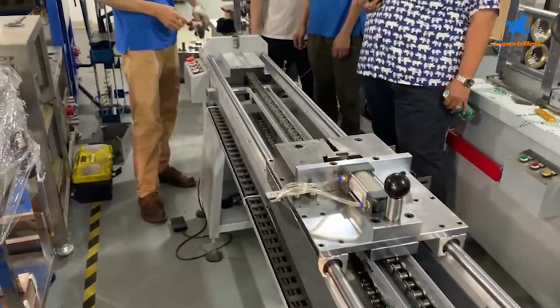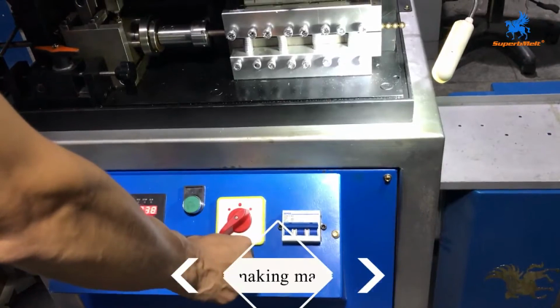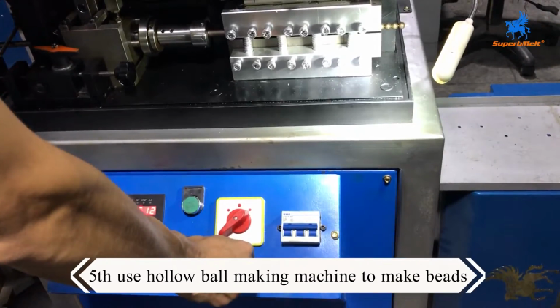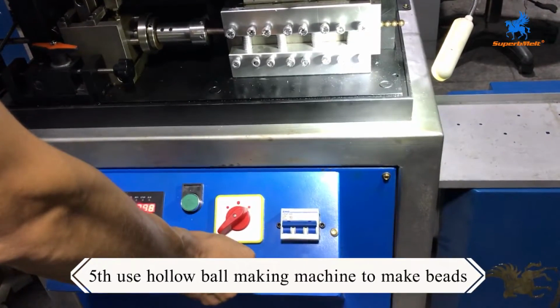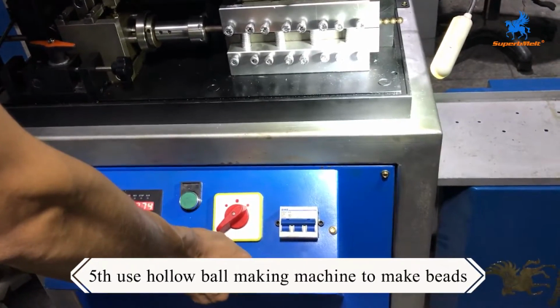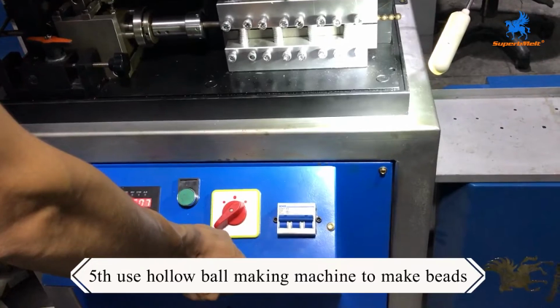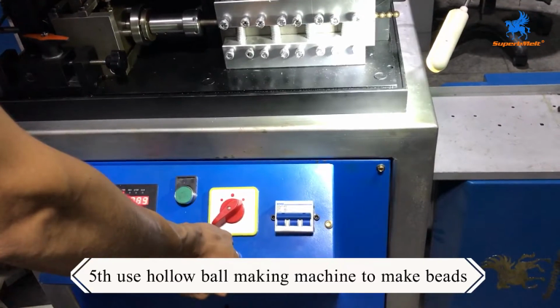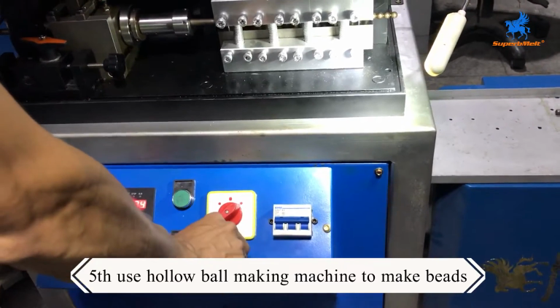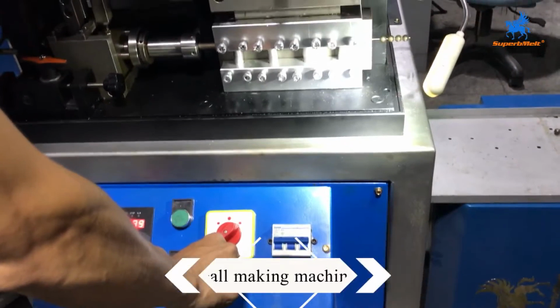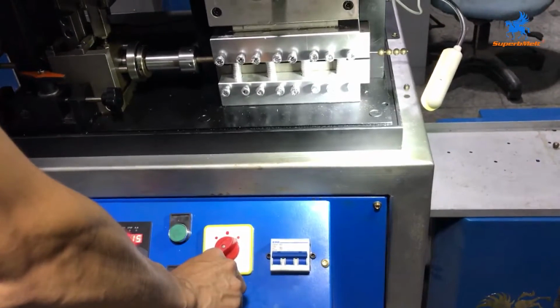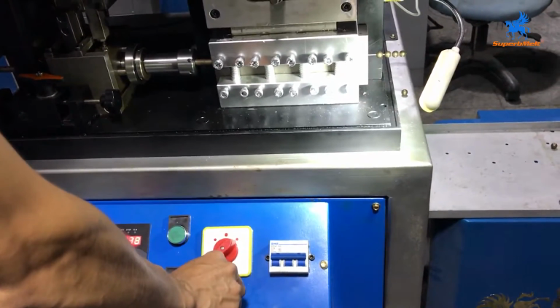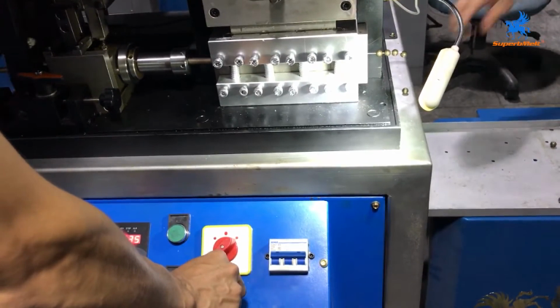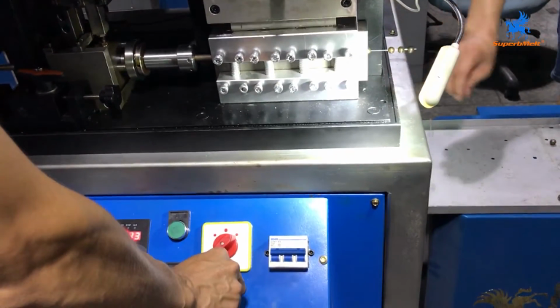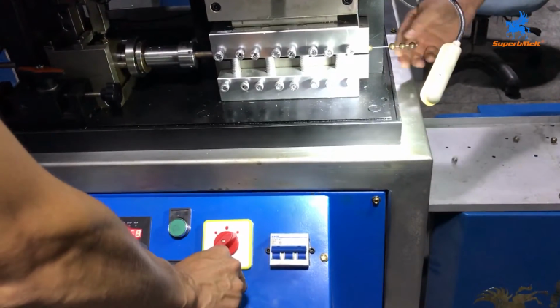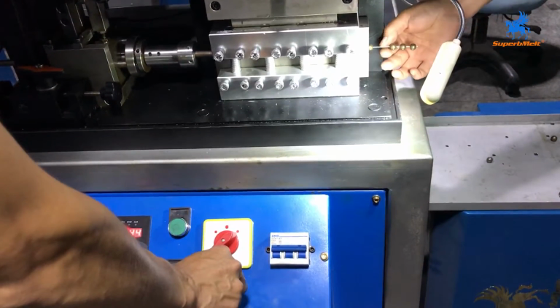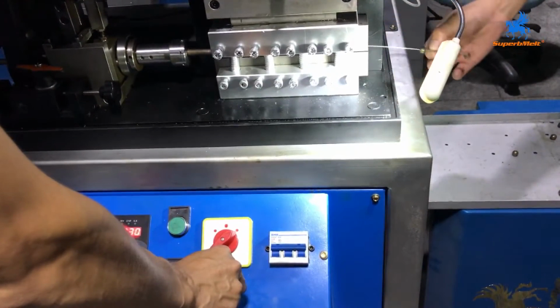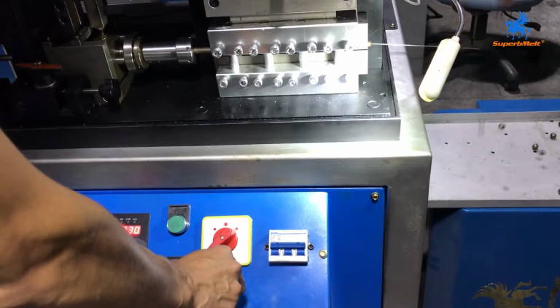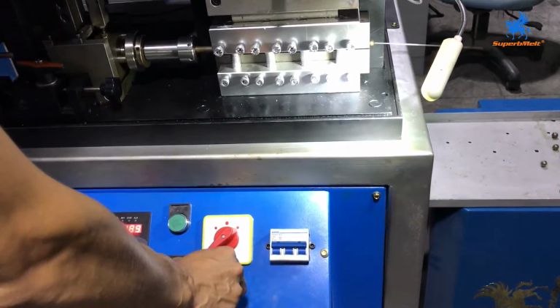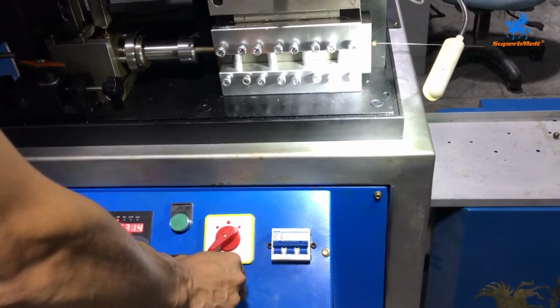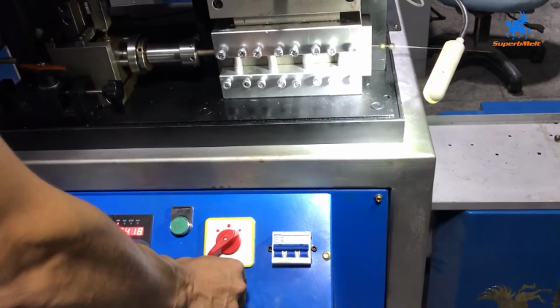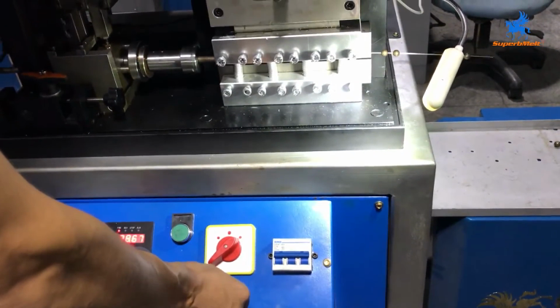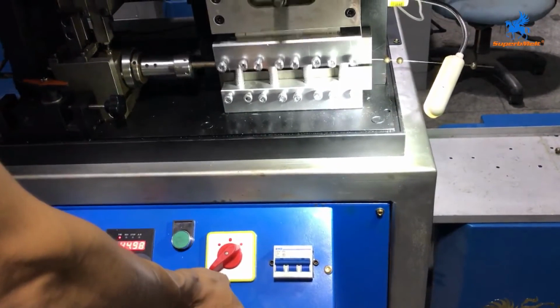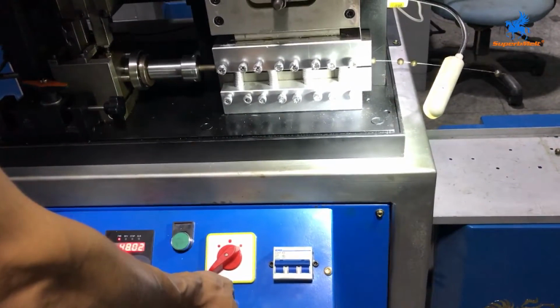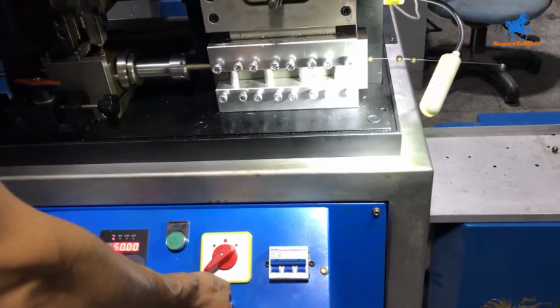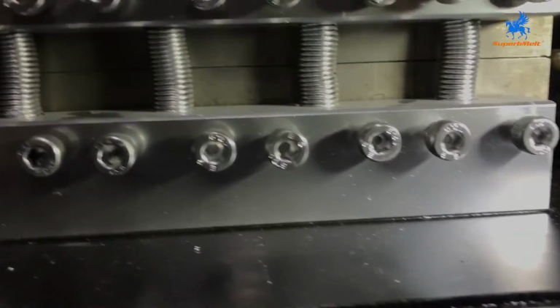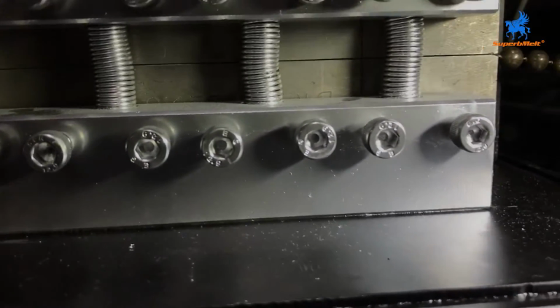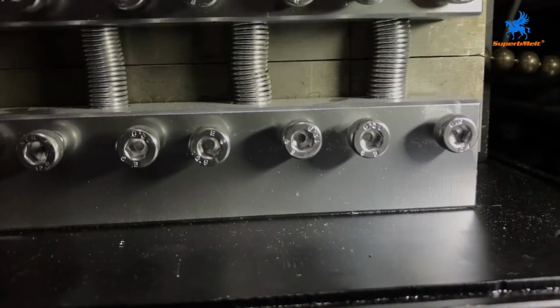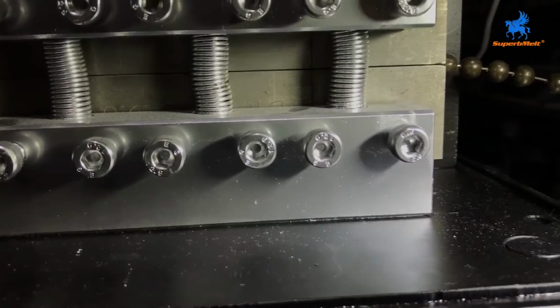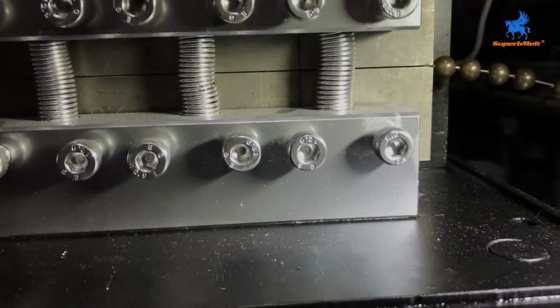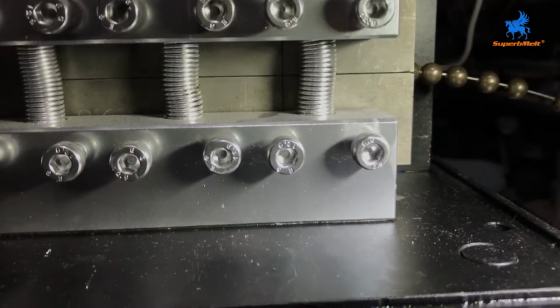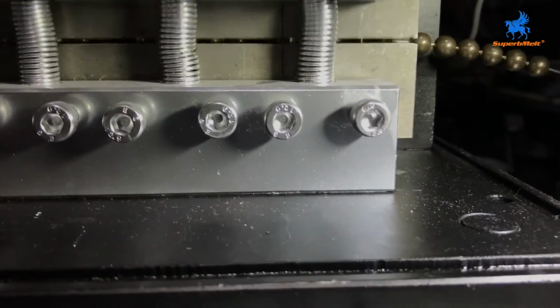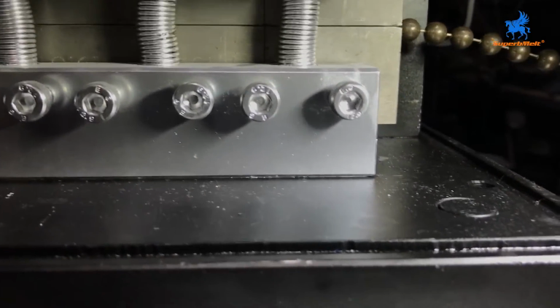The fifth step is to make beads with a hollow ball making machine. The bead hammer machine can make beads of various shapes, such as round beads and olive beads. The hollow ball making machine can make 120 beads per minute at the fastest.